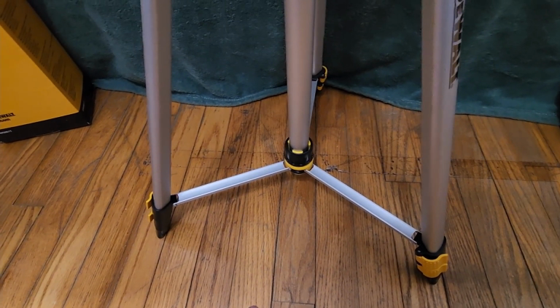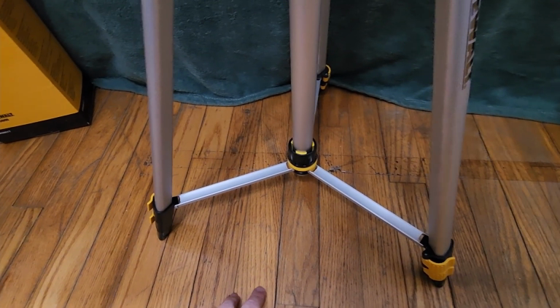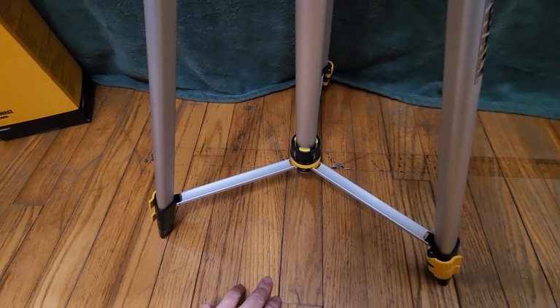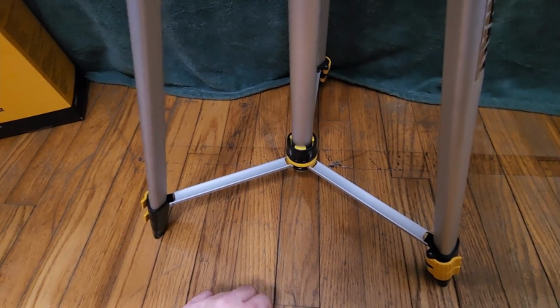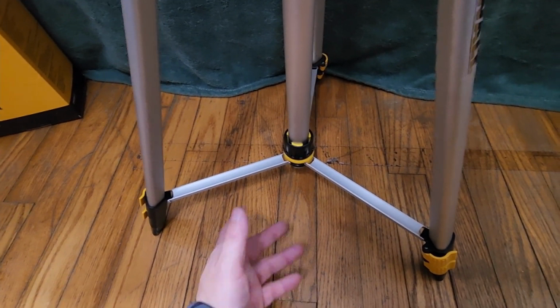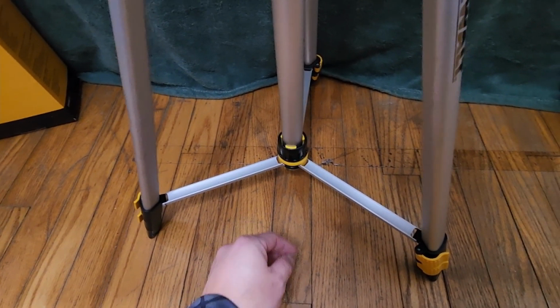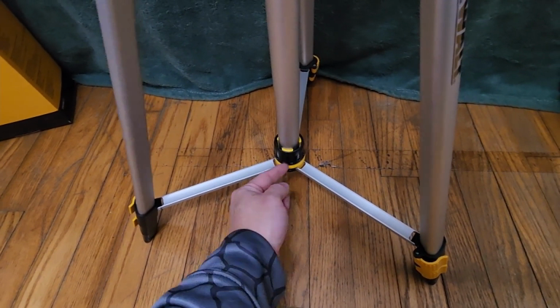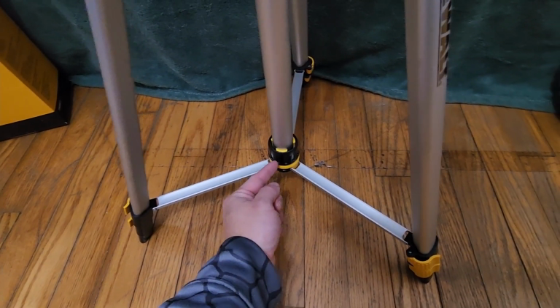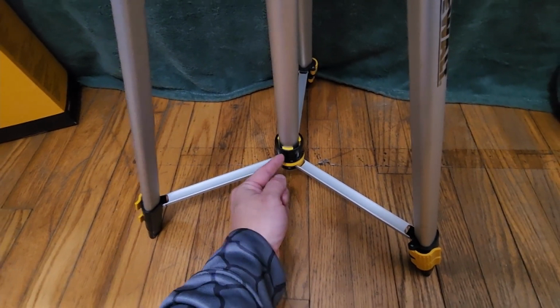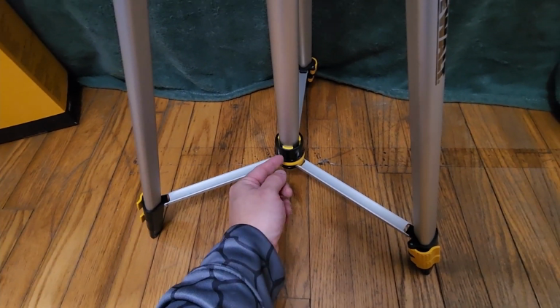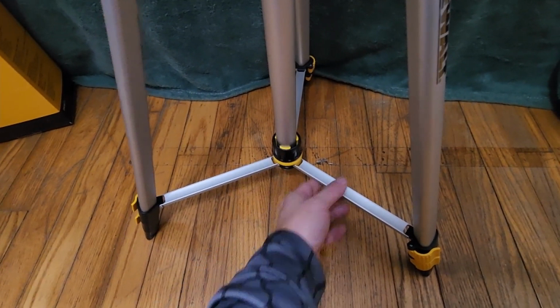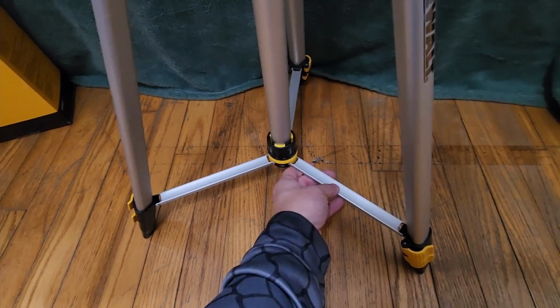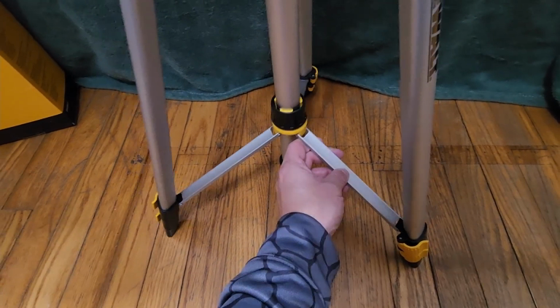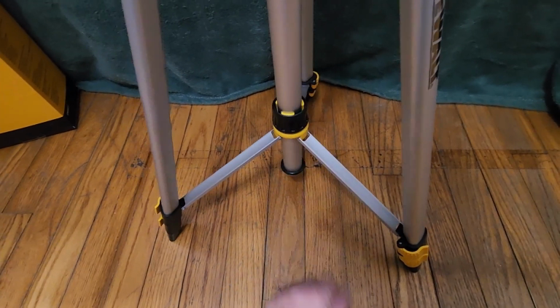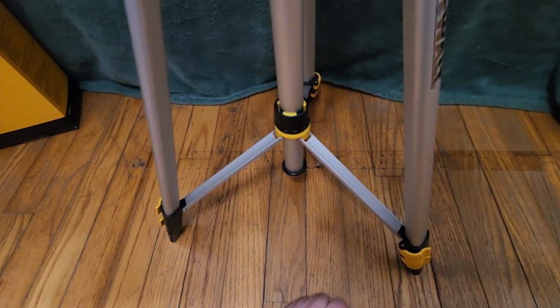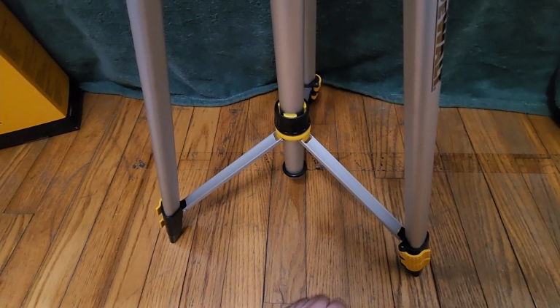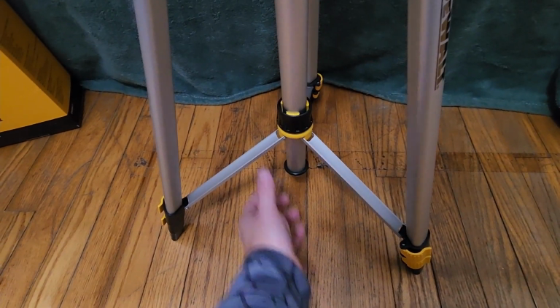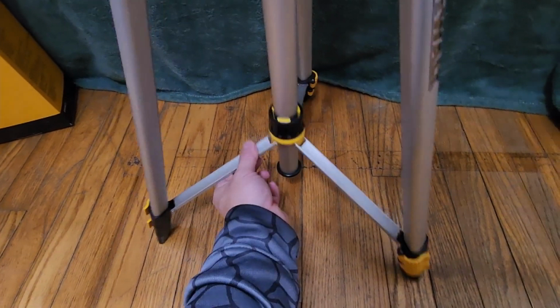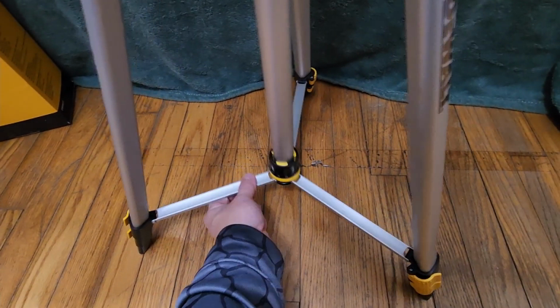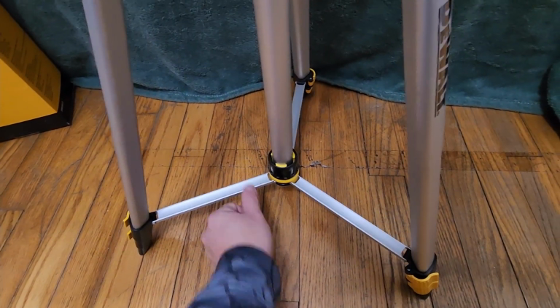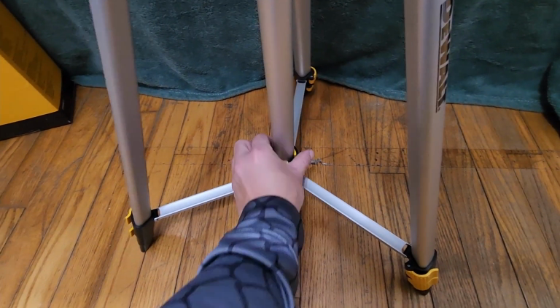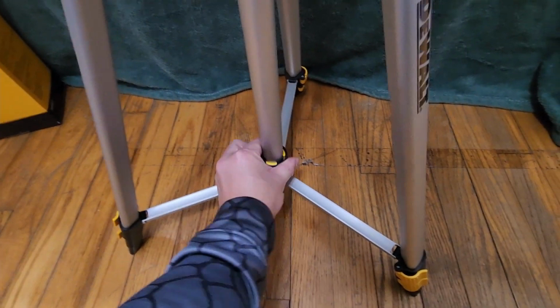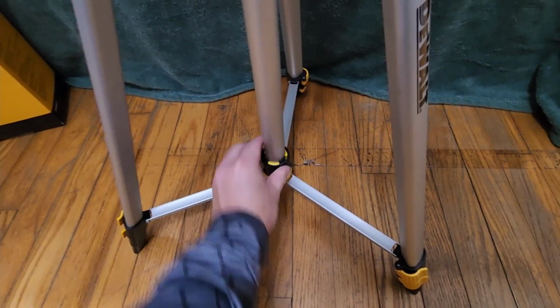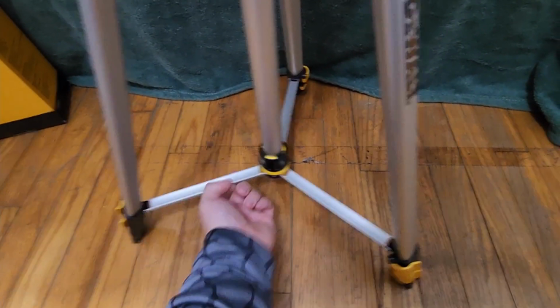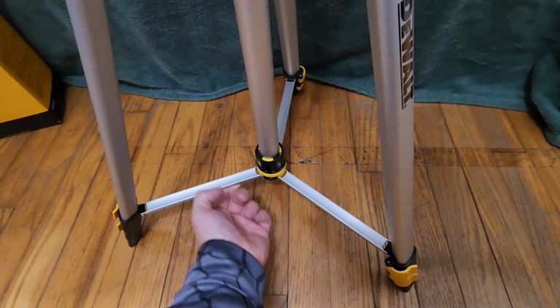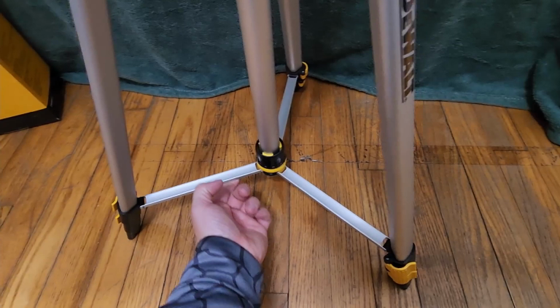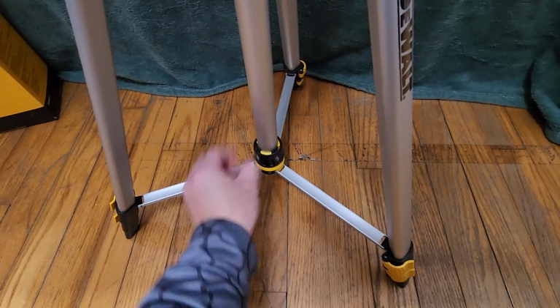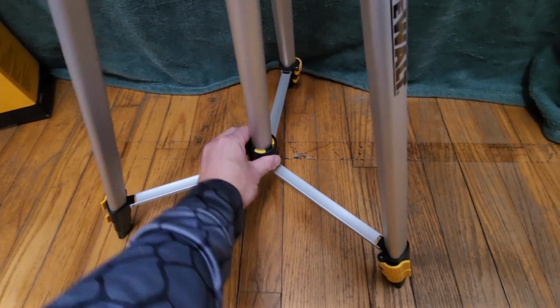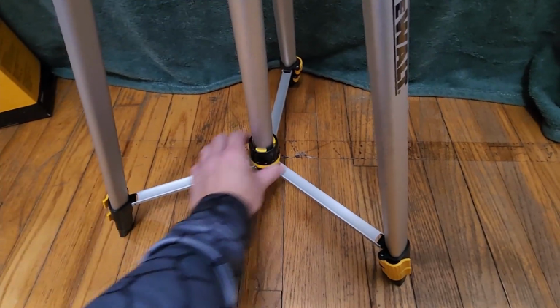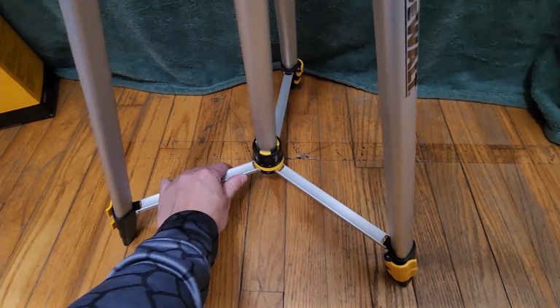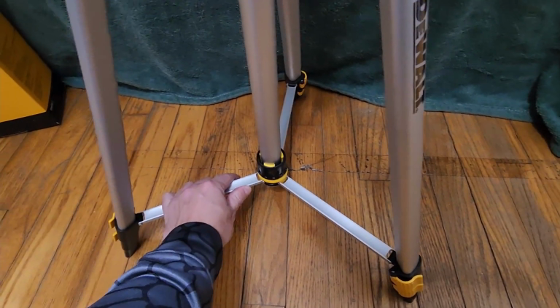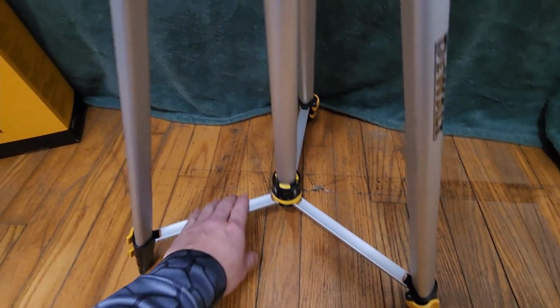Another thing you get on a lot of tripods but not all is this little locking collar. Obviously when you pull it up like so you're folding it up nice and flat, but you can give it a little twist and now it'll stay in place.